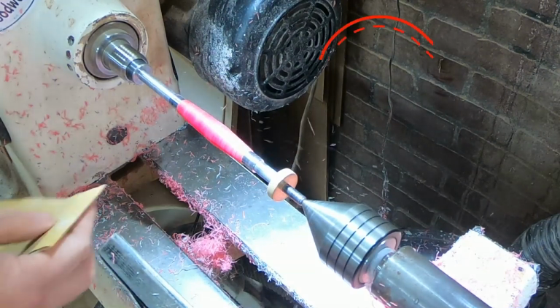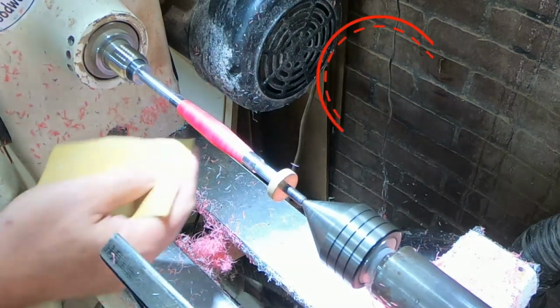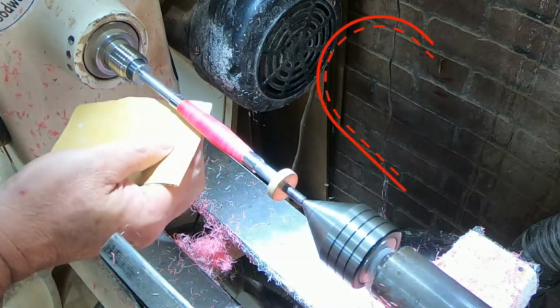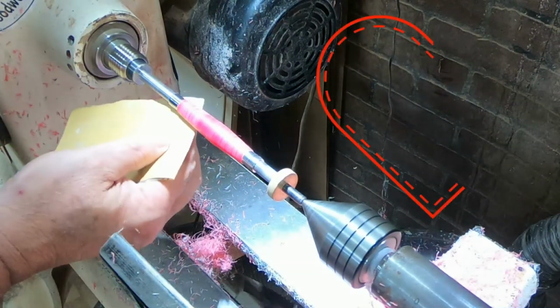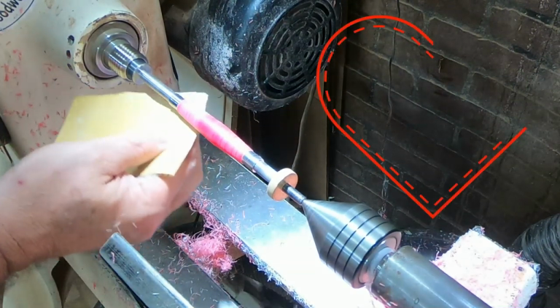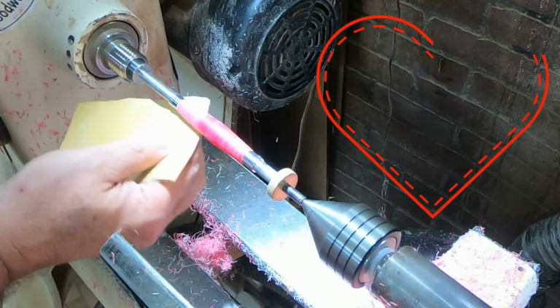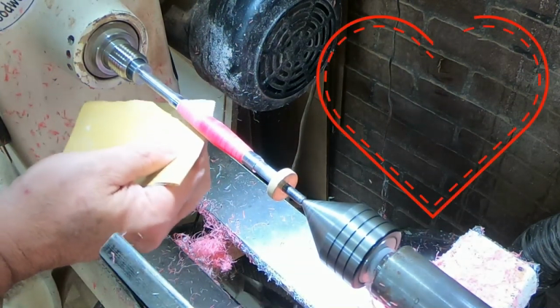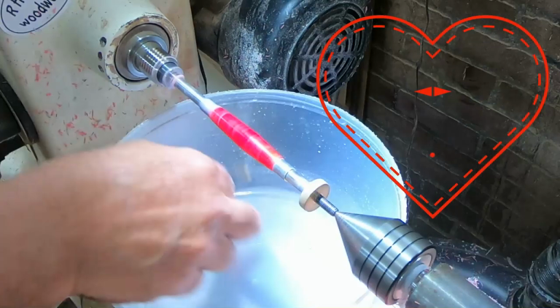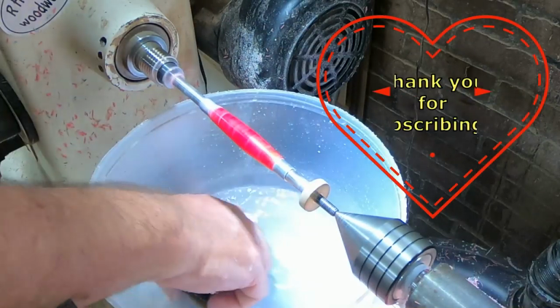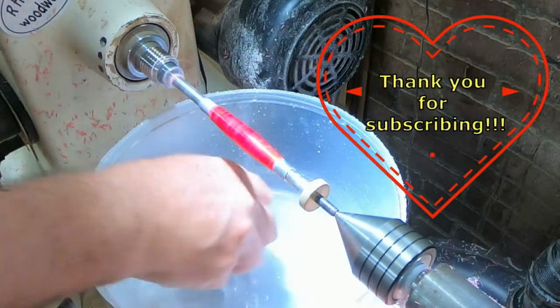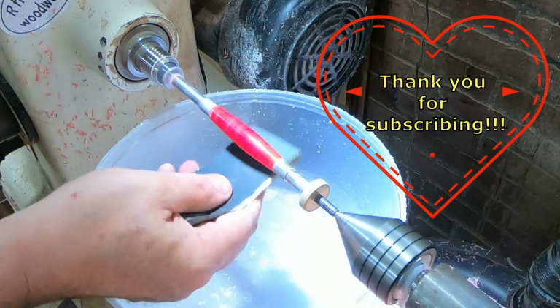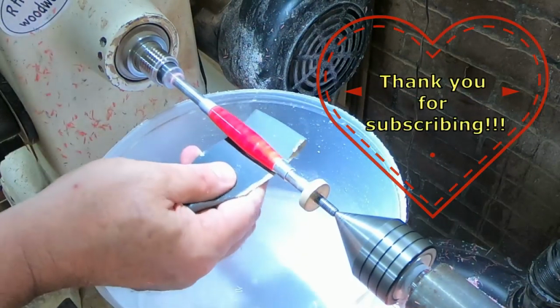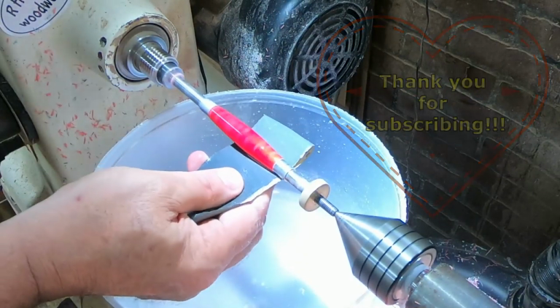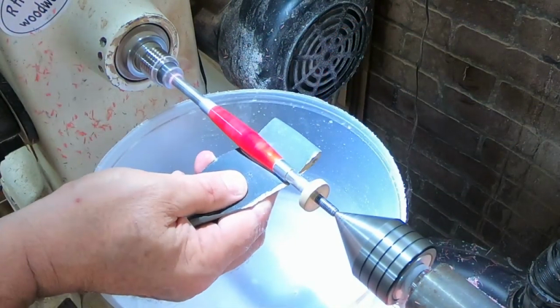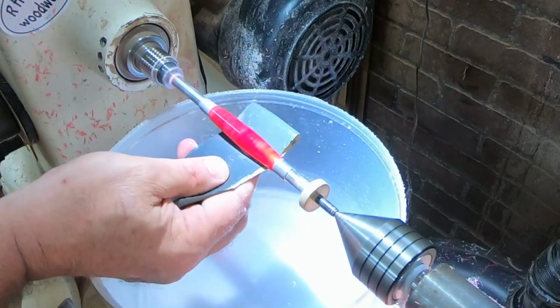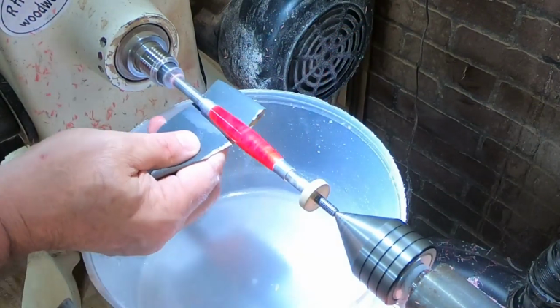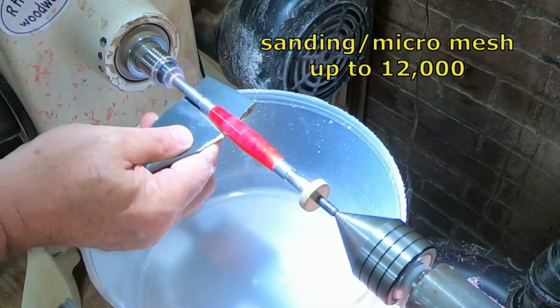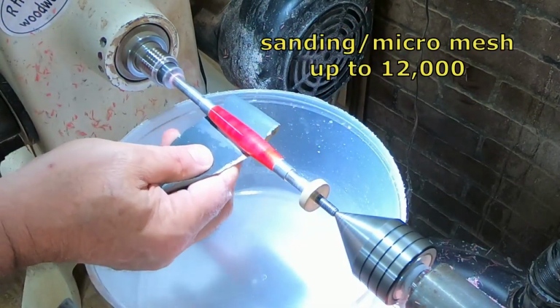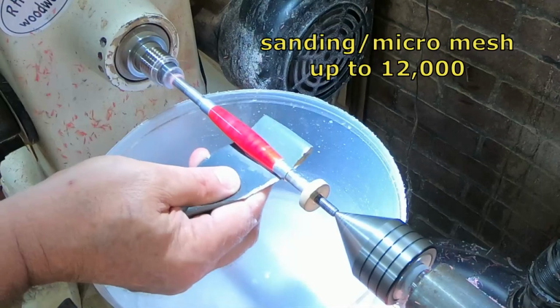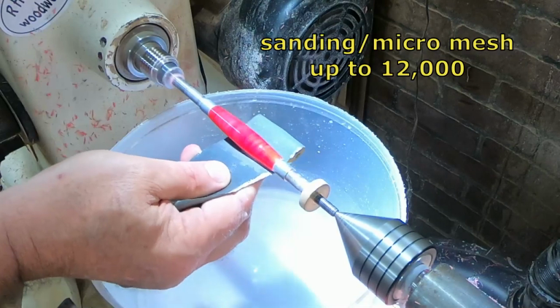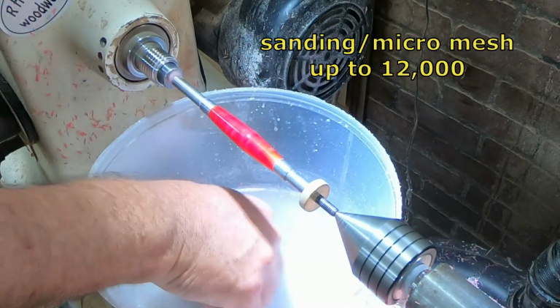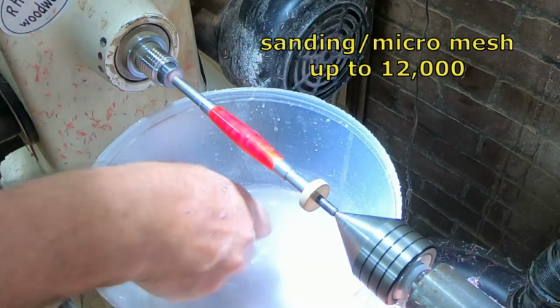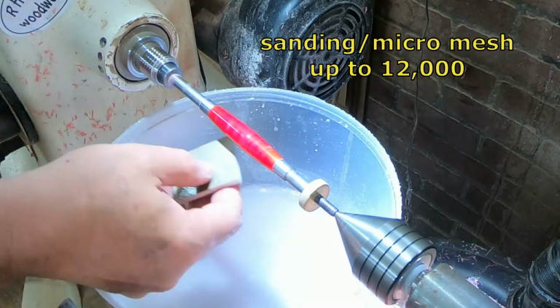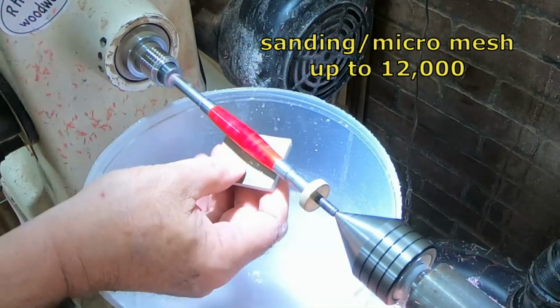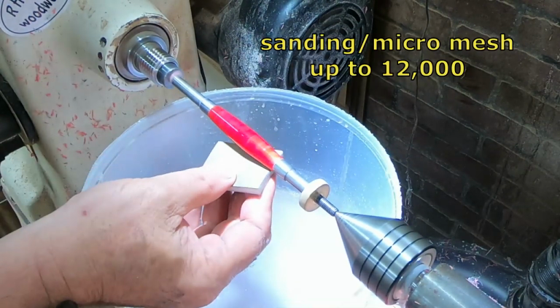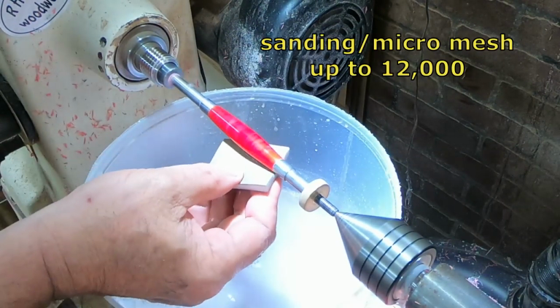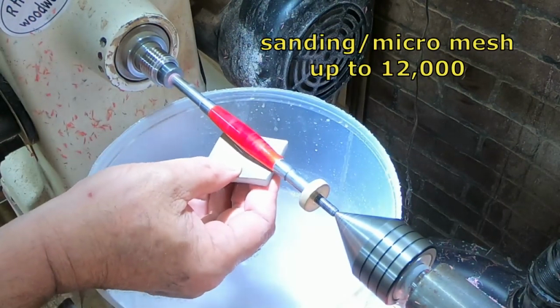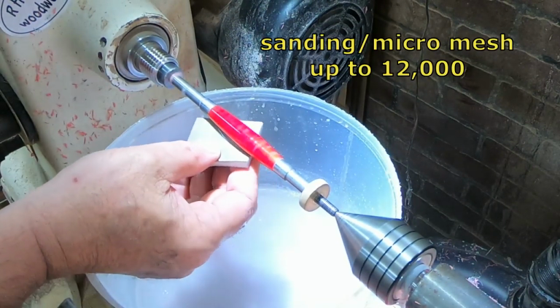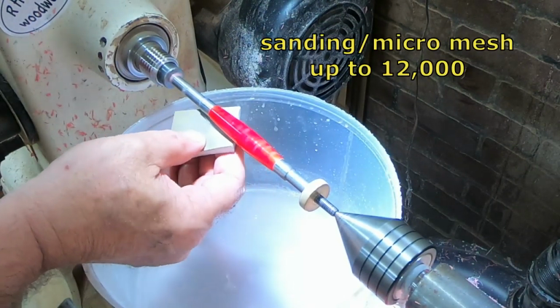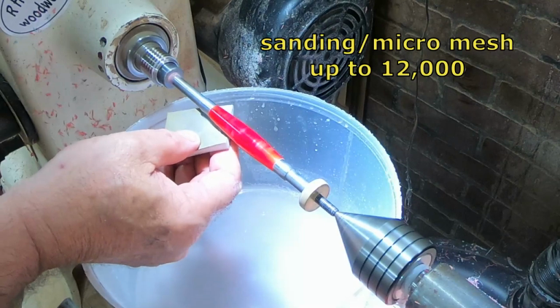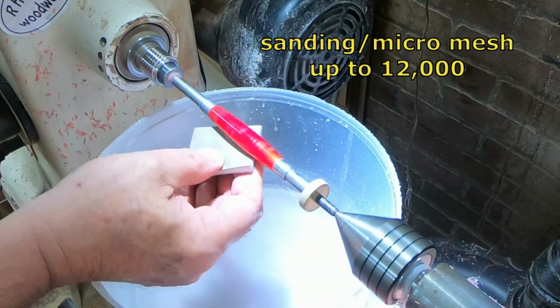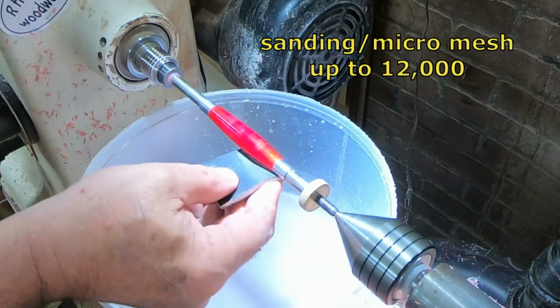I want to take this time, as I begin sanding this piece, just to thank all of my subscribers — those of you that have been with me for the duration and those of you that just showed up recently. Thank you so much.